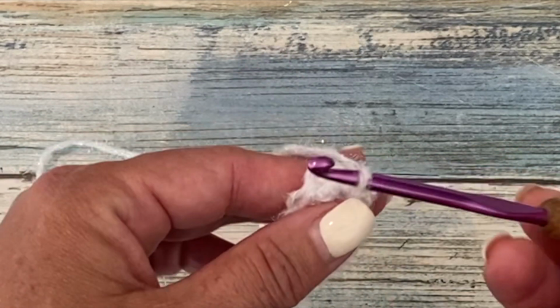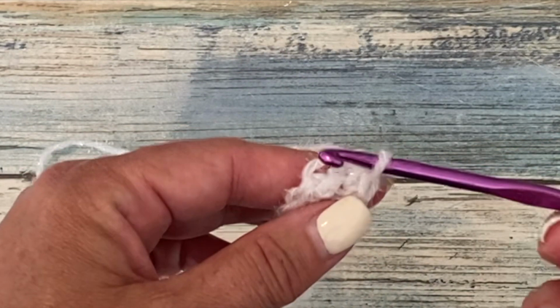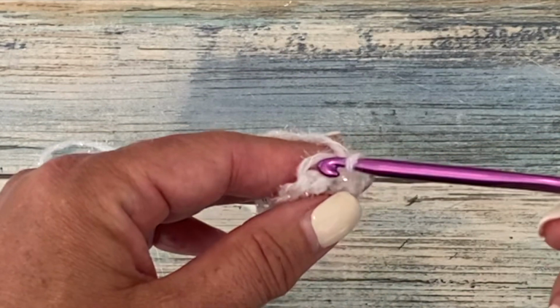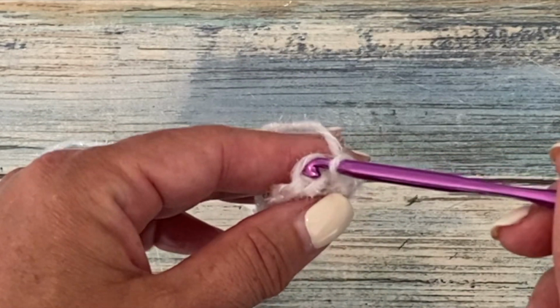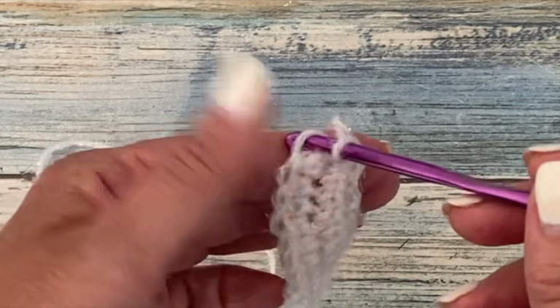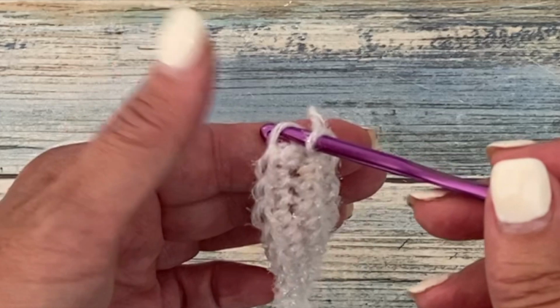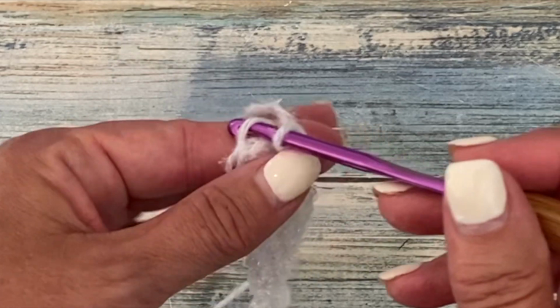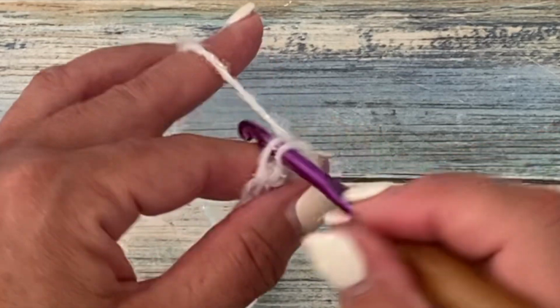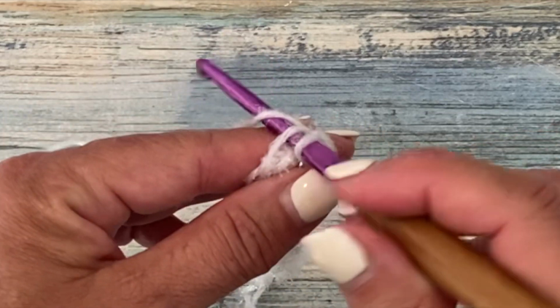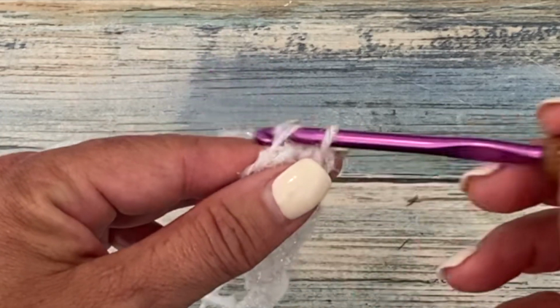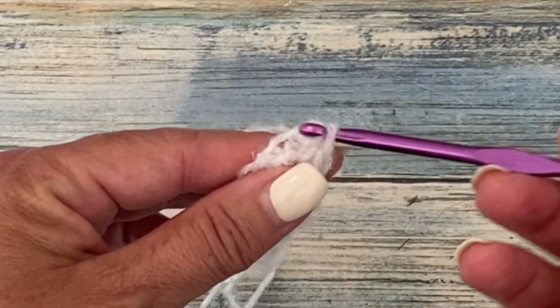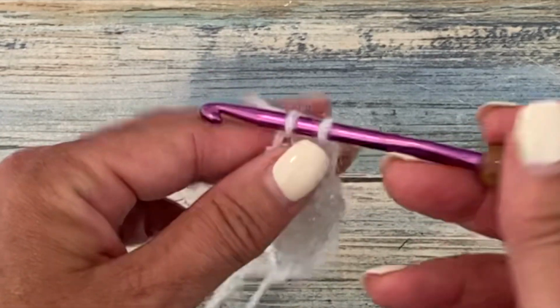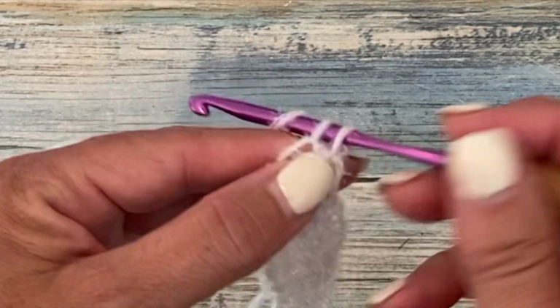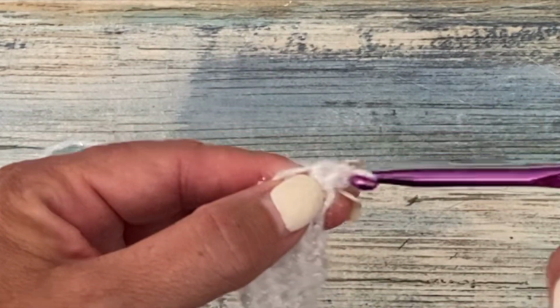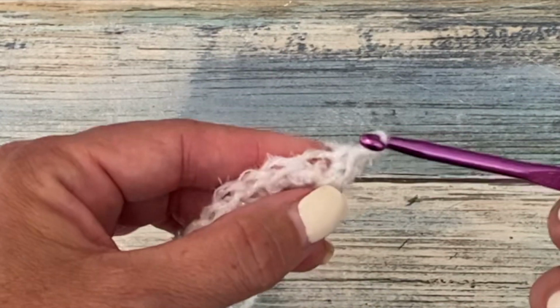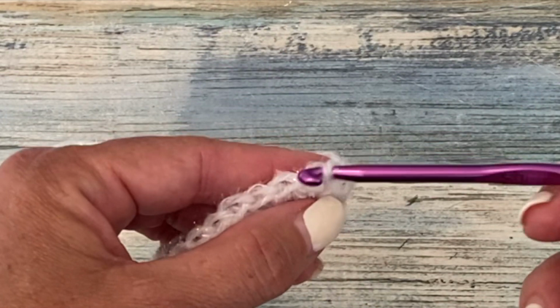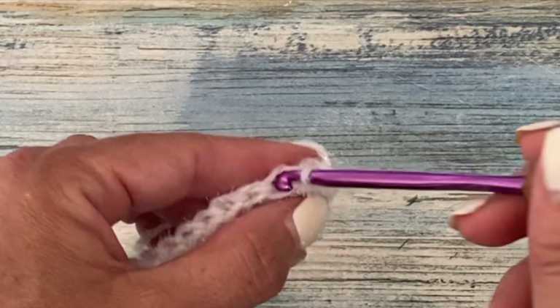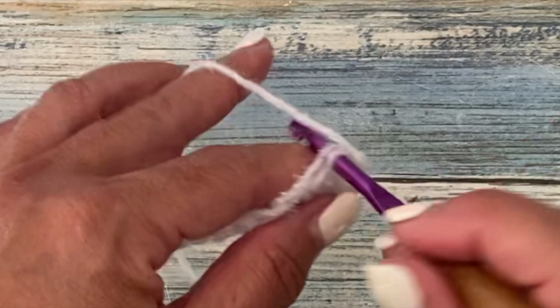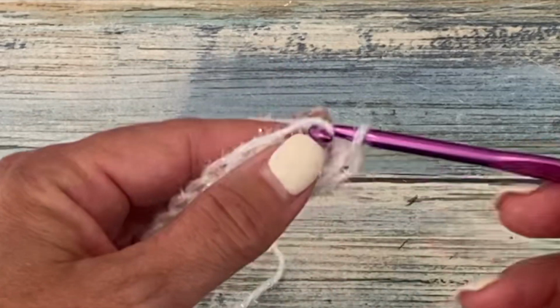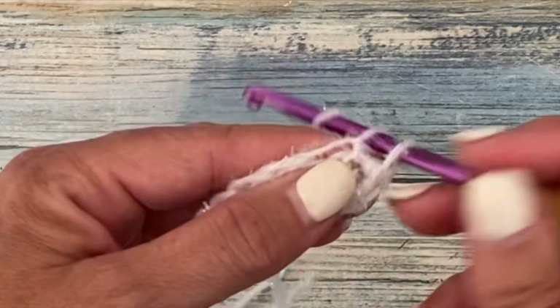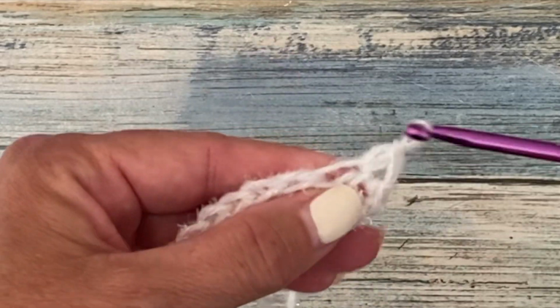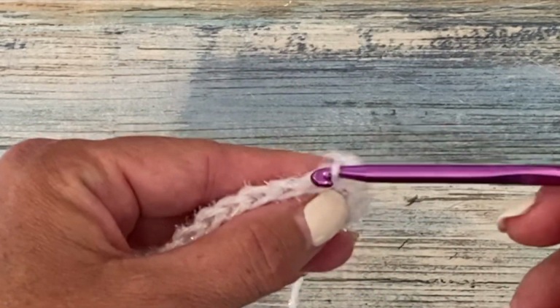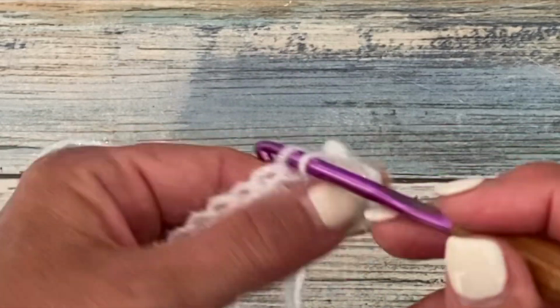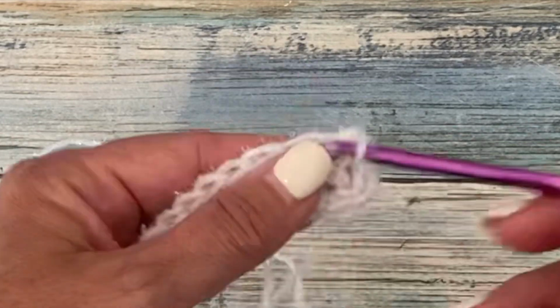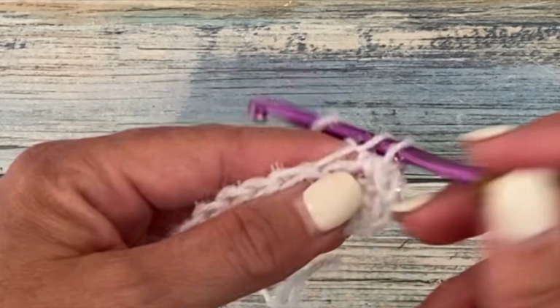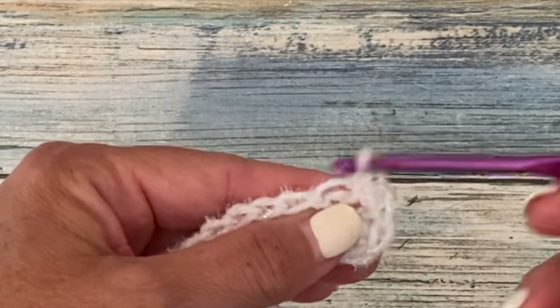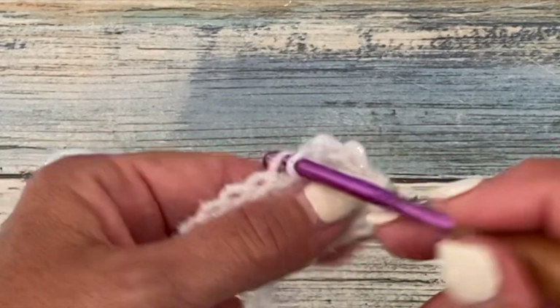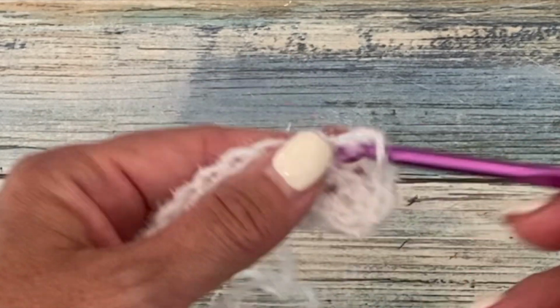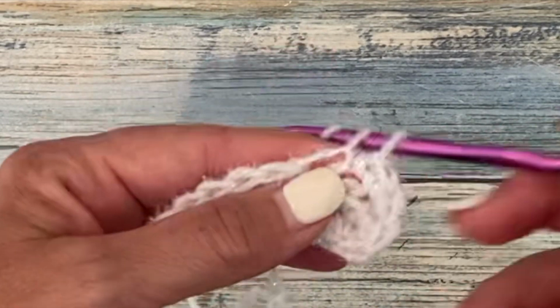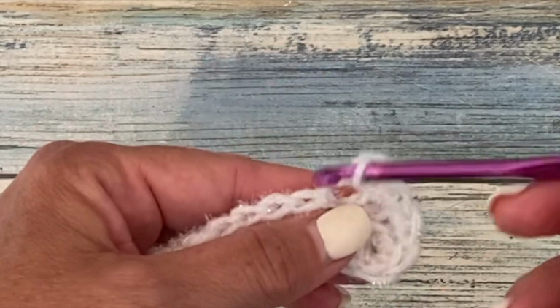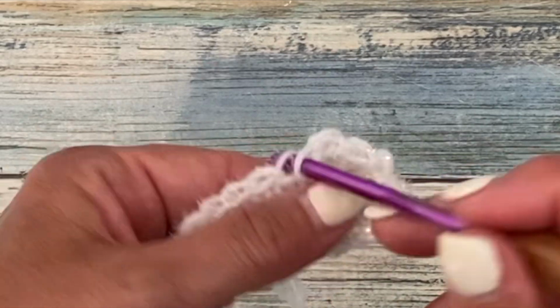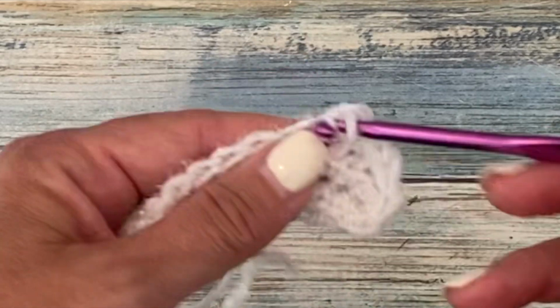Single crochet through the back loop only: insert your hook from the back loop only, yarn over, pull up a loop, yarn over, pull through two. We're going to repeat that all the way around, so we'll have 26 single crochets at the end of round two.